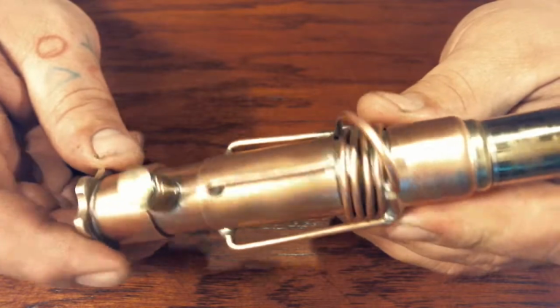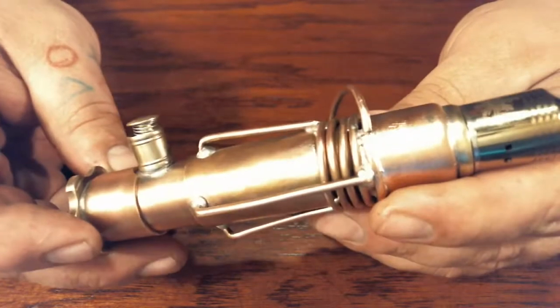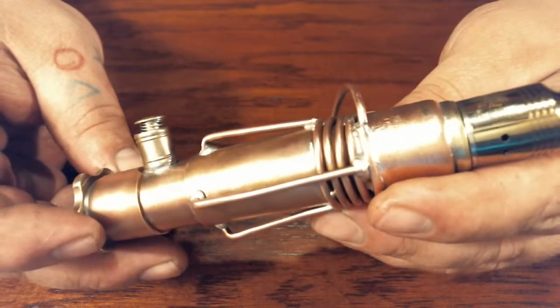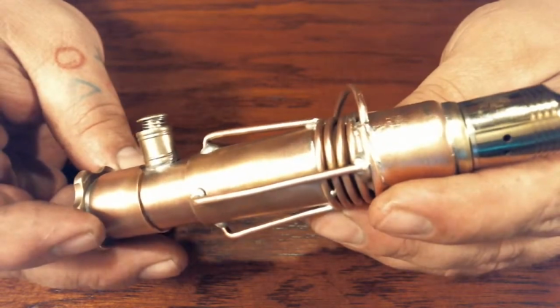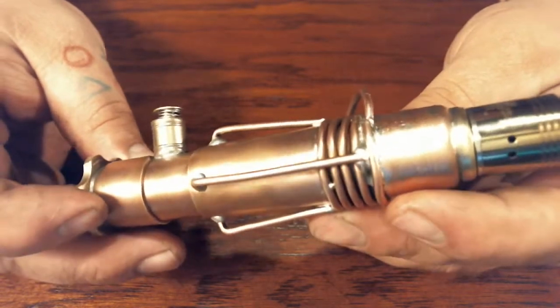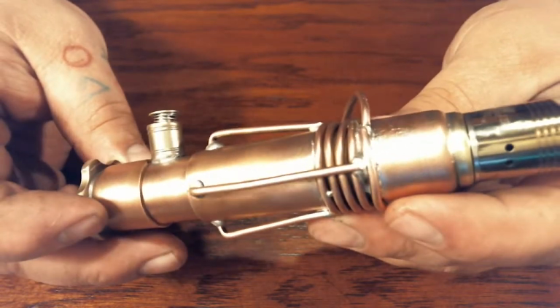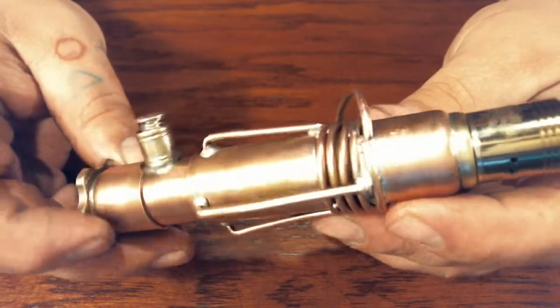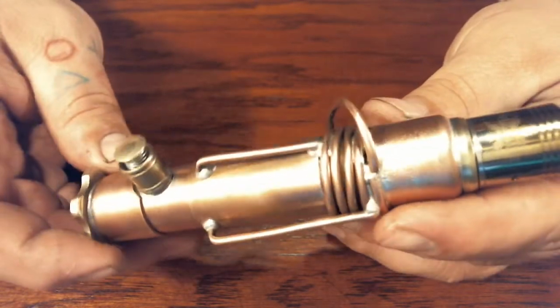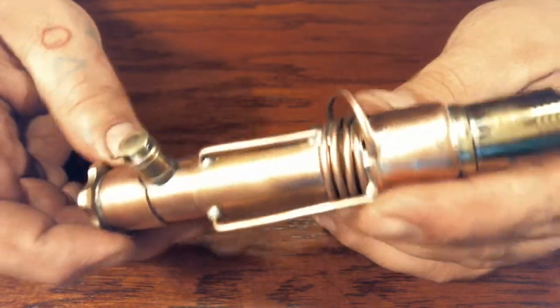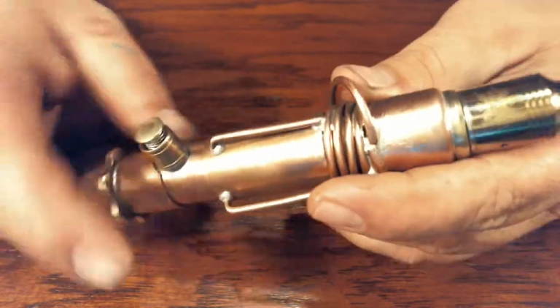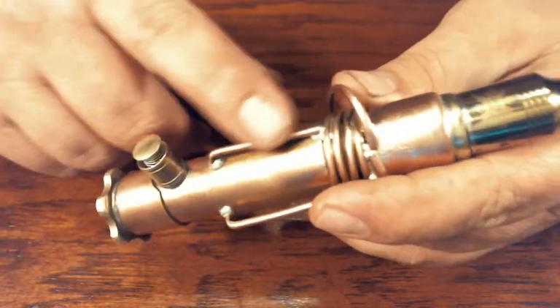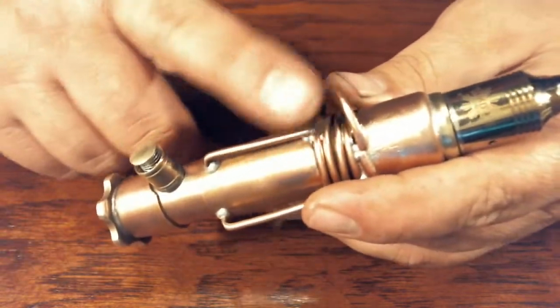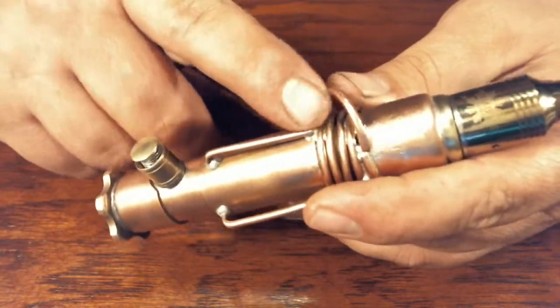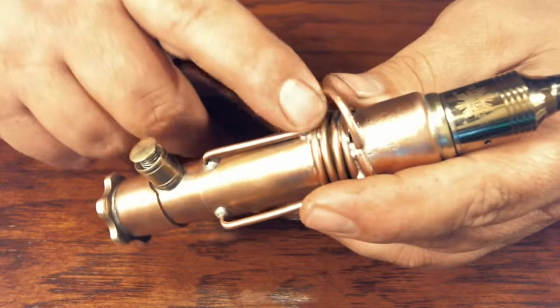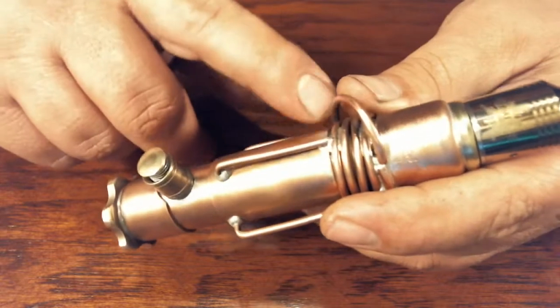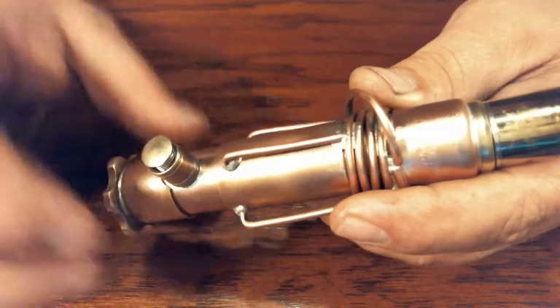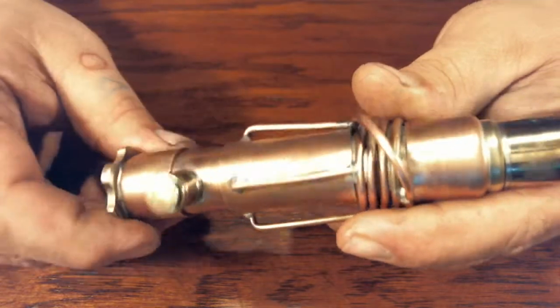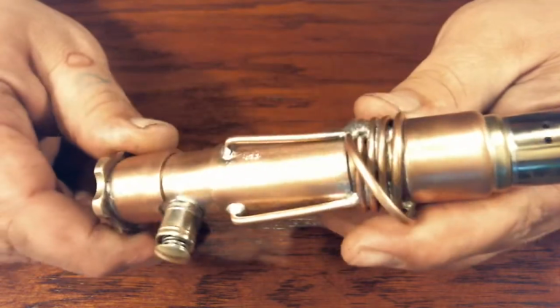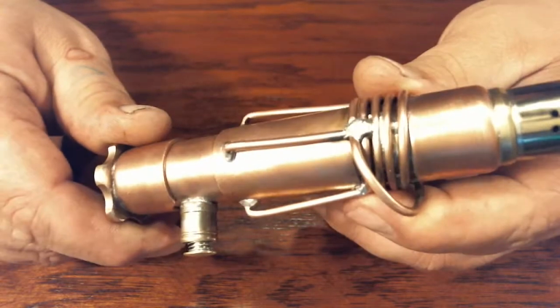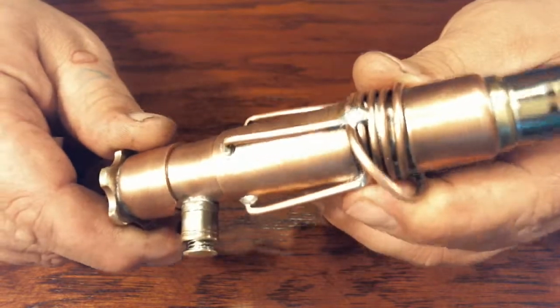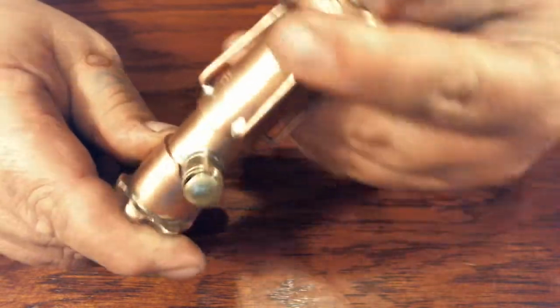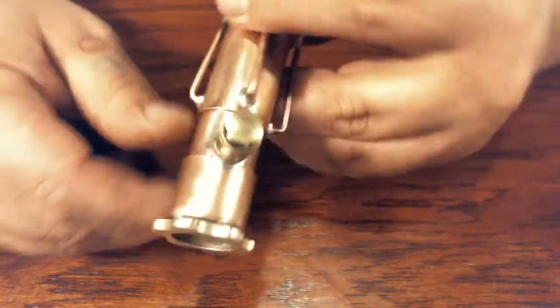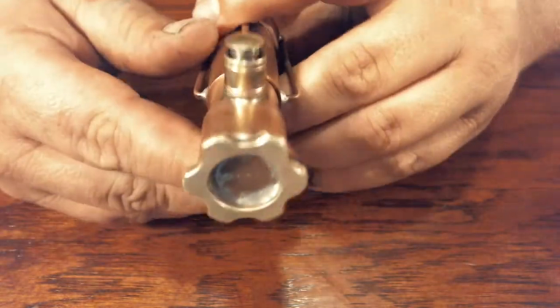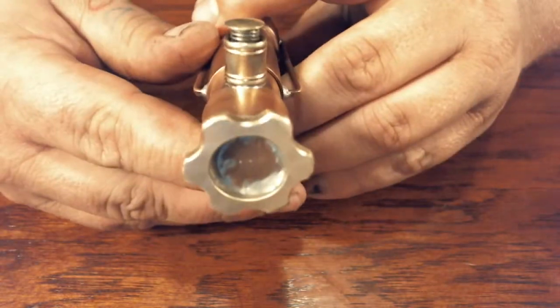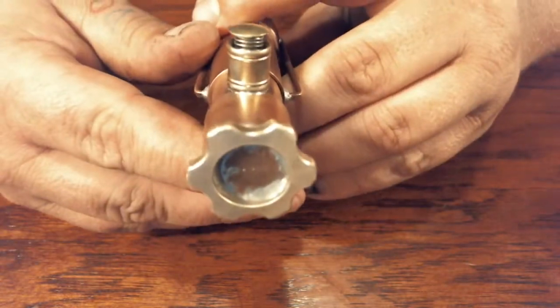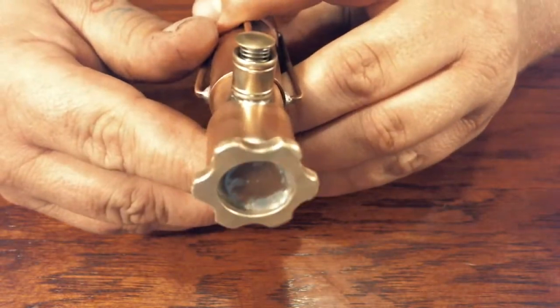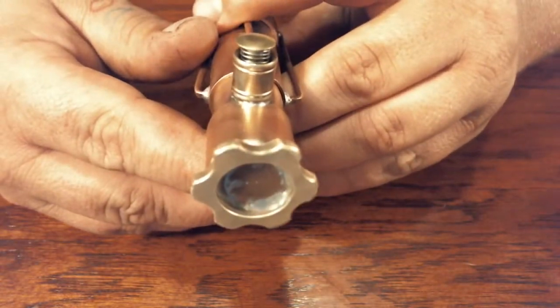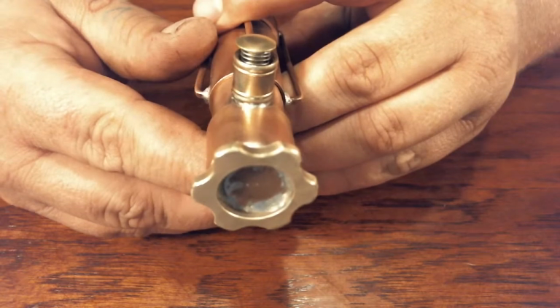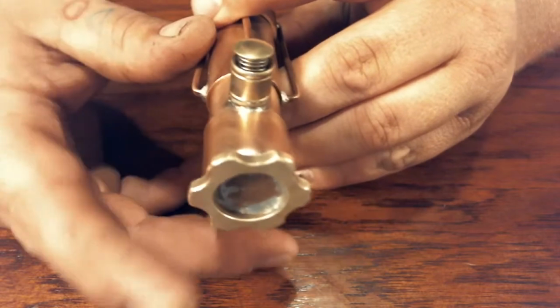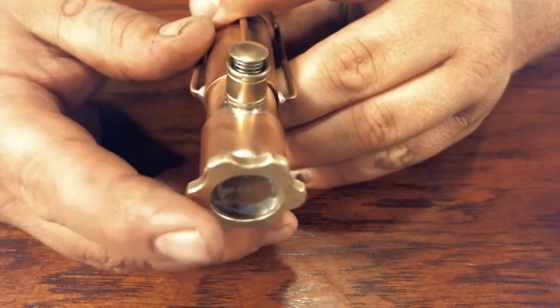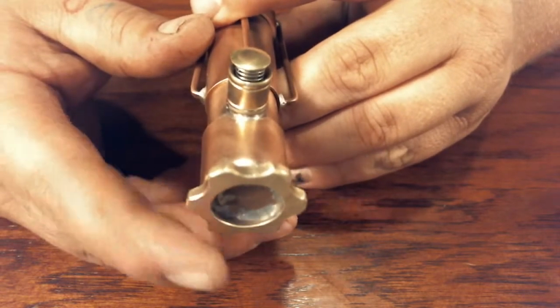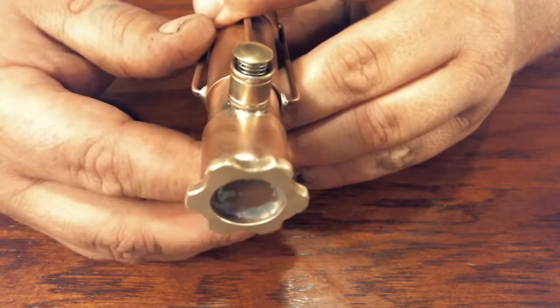Made out of copper, obviously. Just stuff on the outside, just different decorations to kind of give it a steampunk feel. Got a little gear soldered onto the end of it.